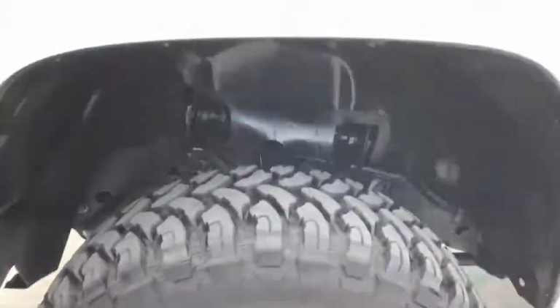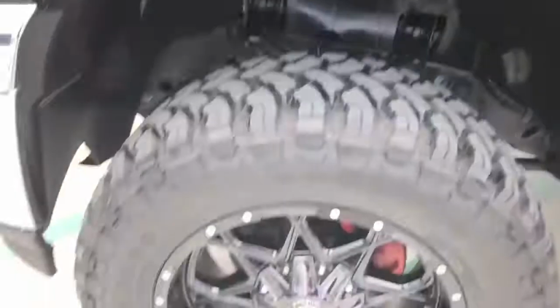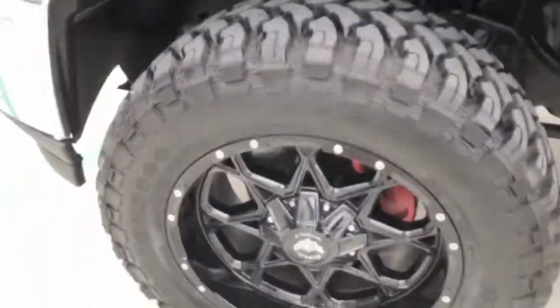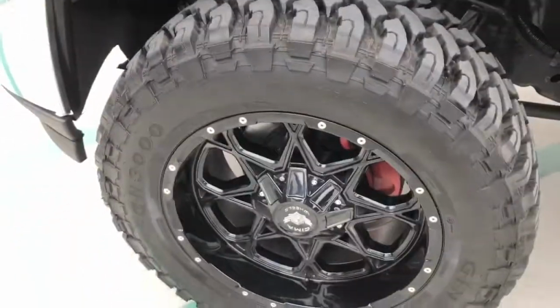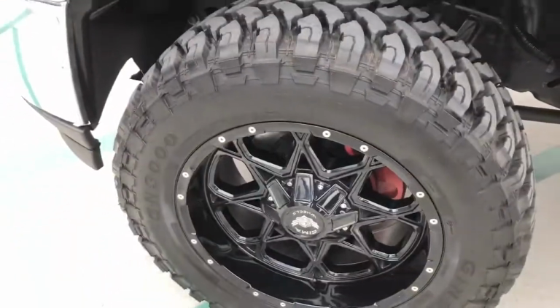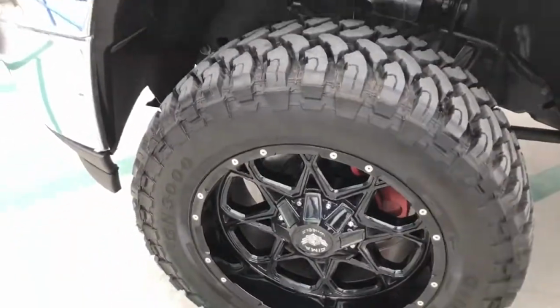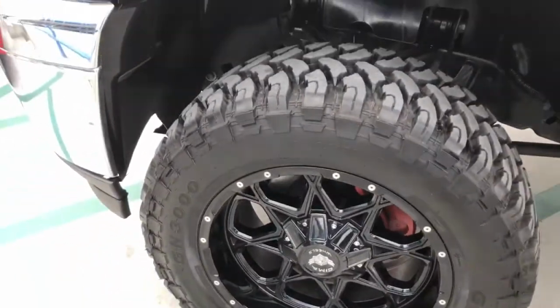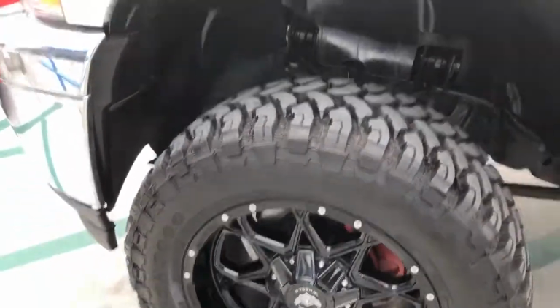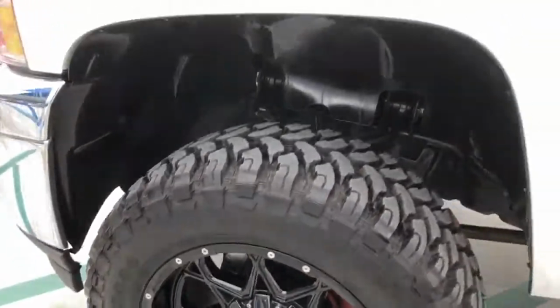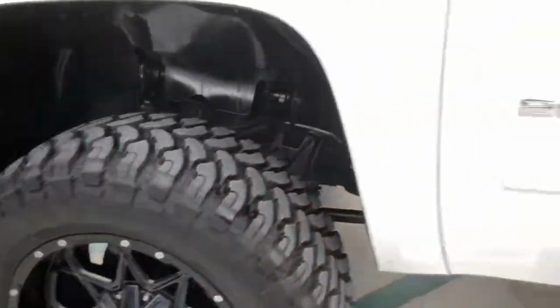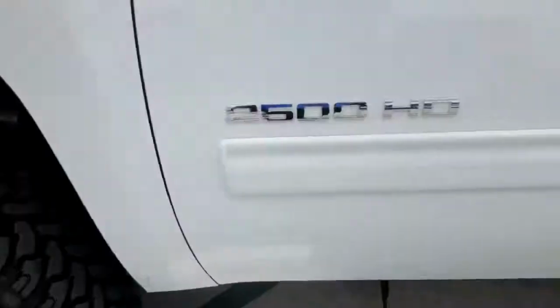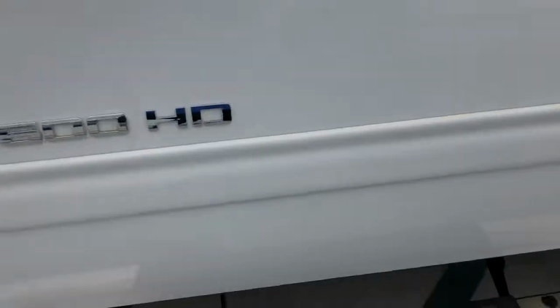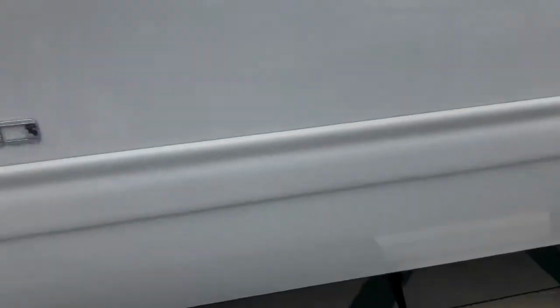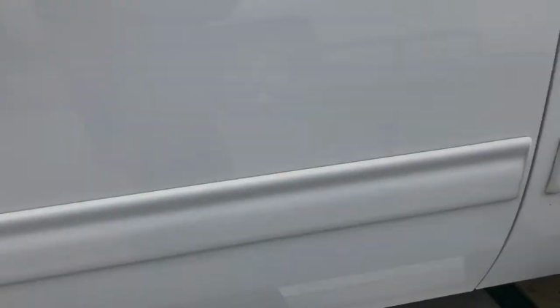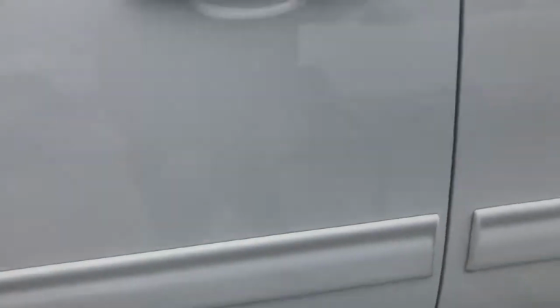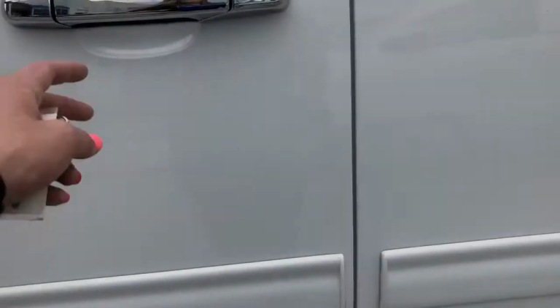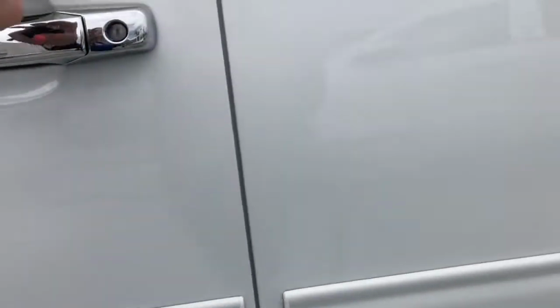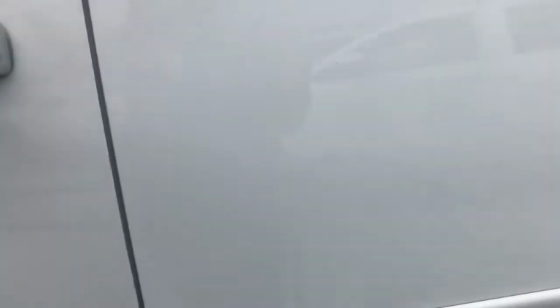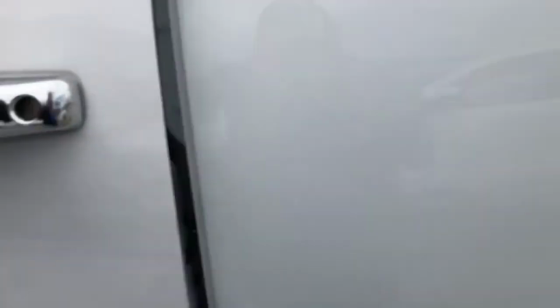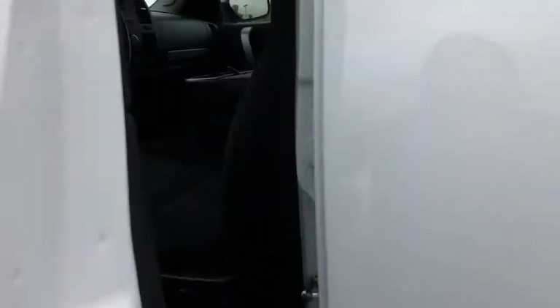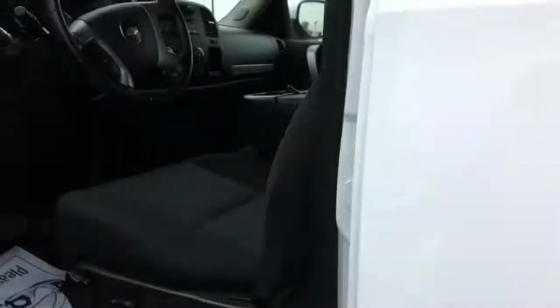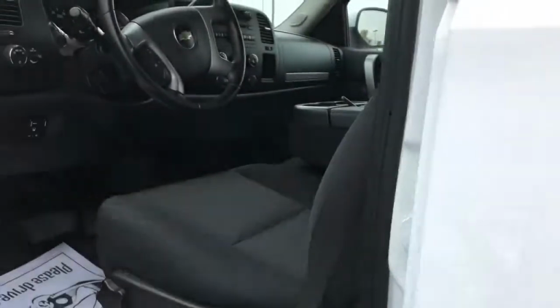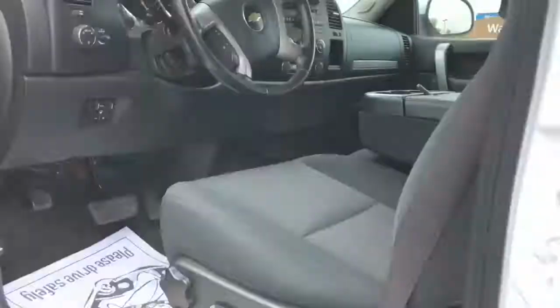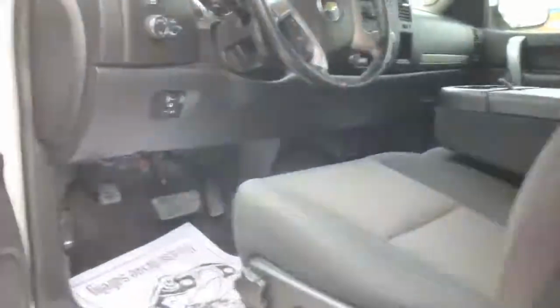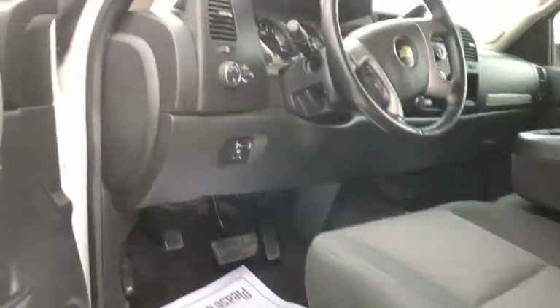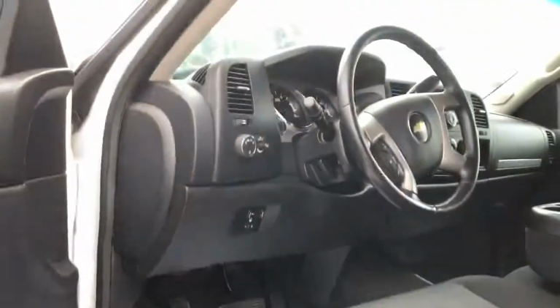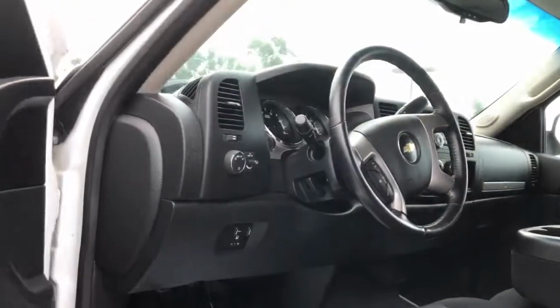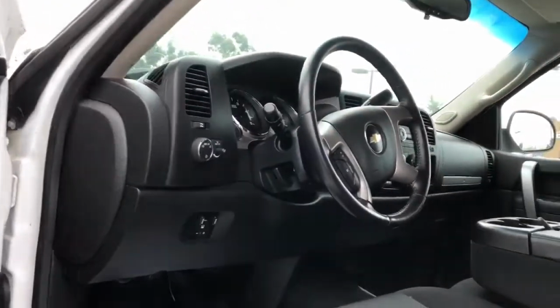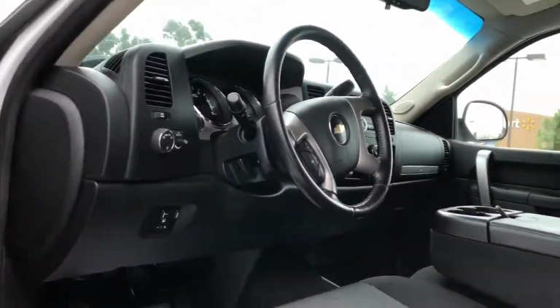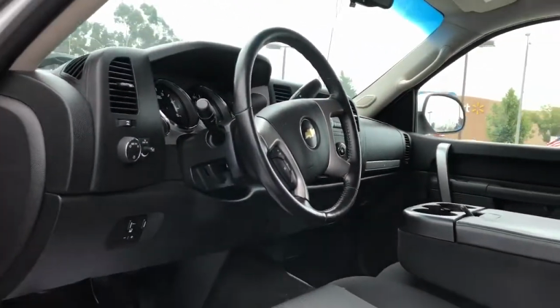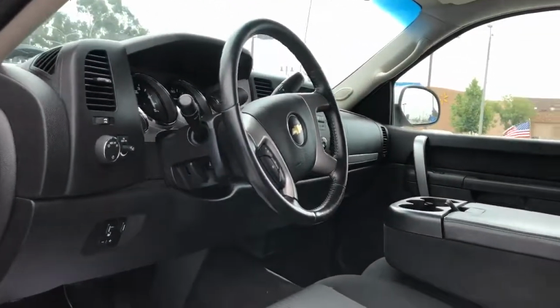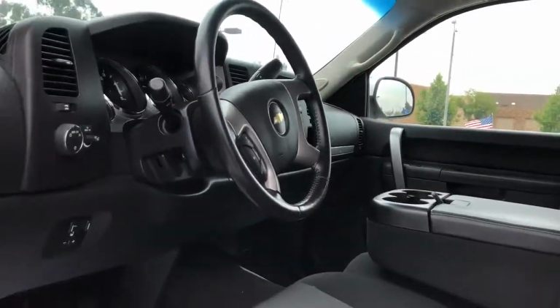This truck does have aftermarket rims and tires, the addition of running boards, and it looks like a lift as well.